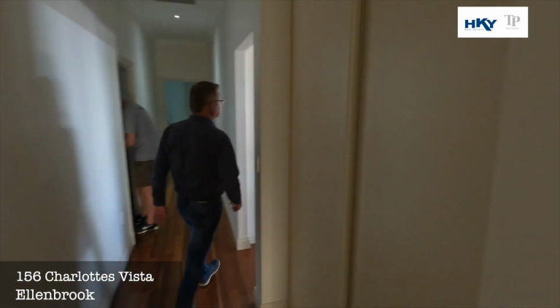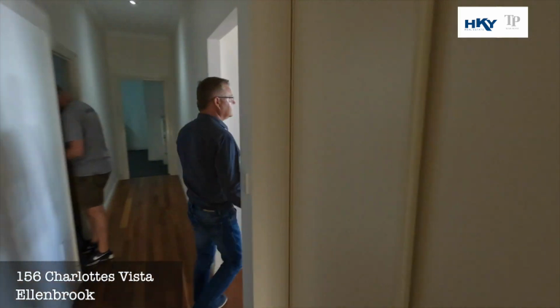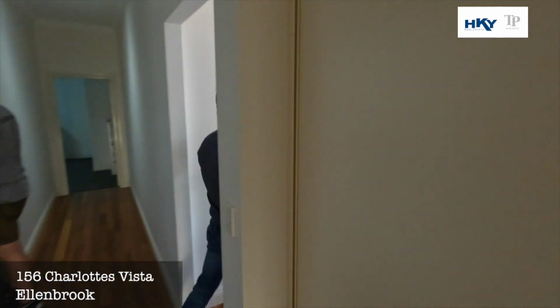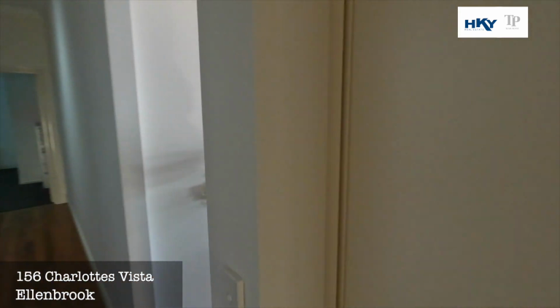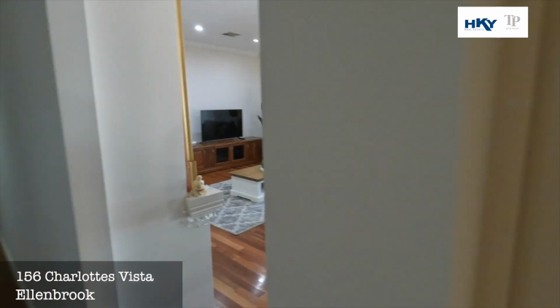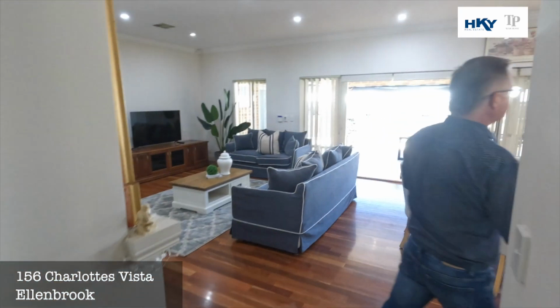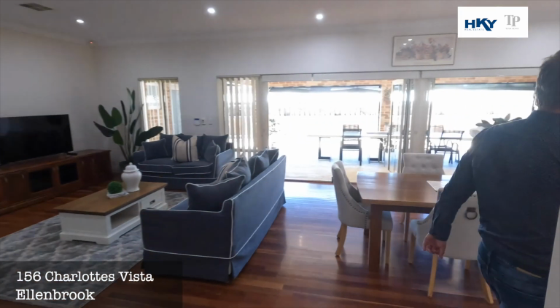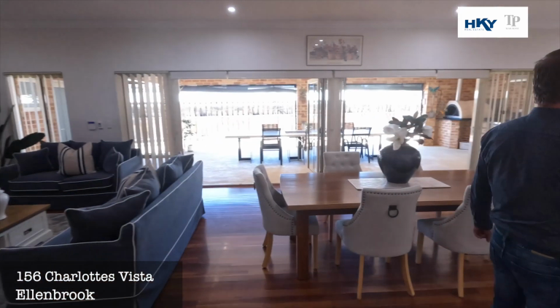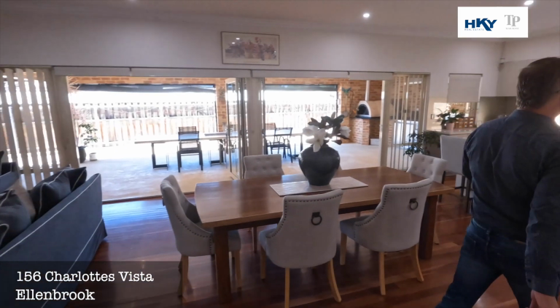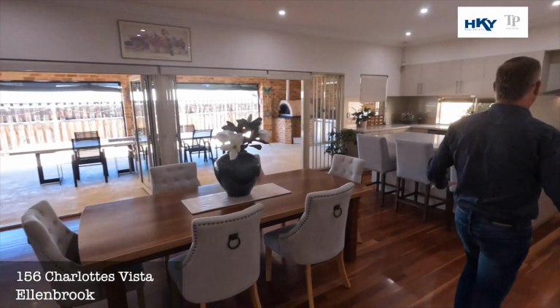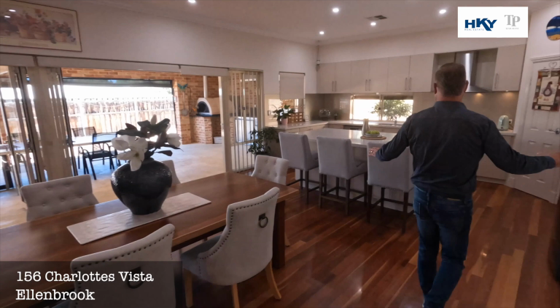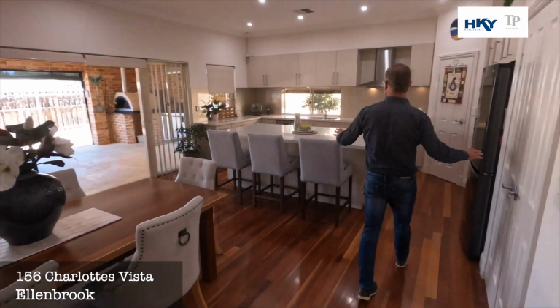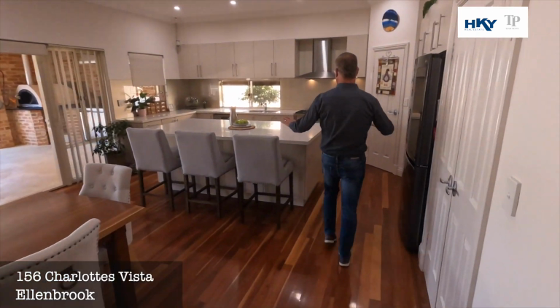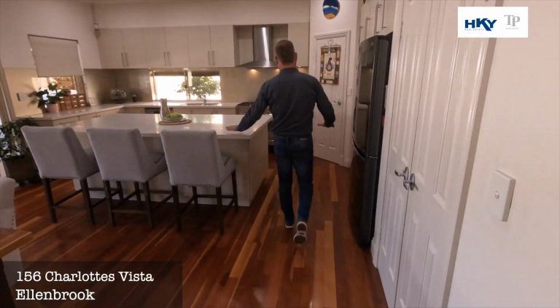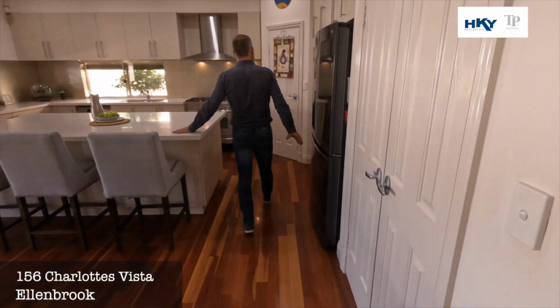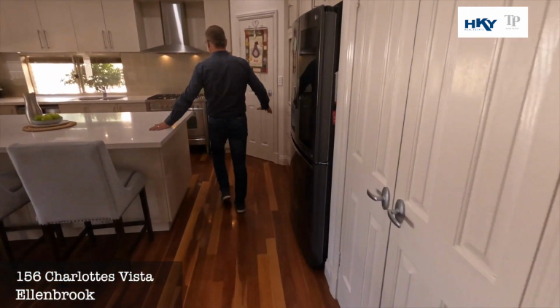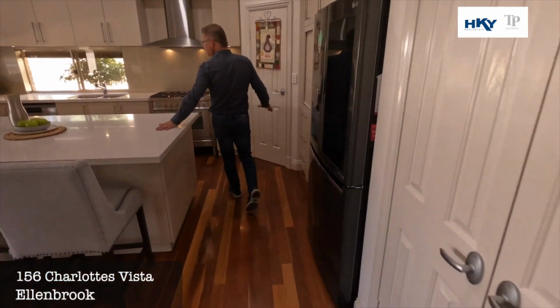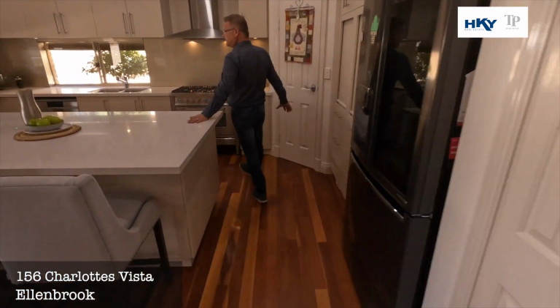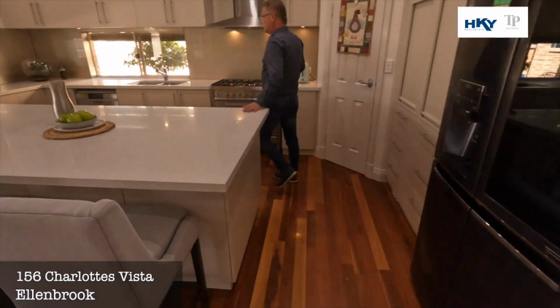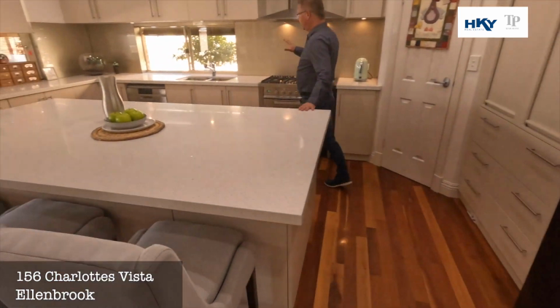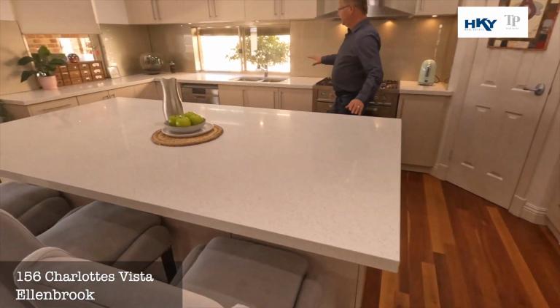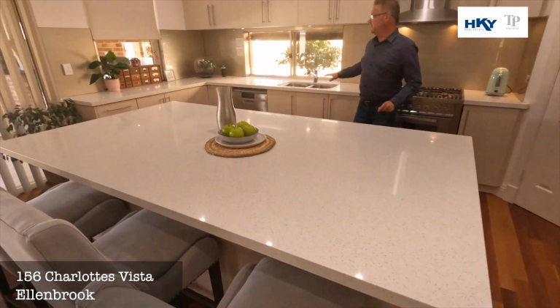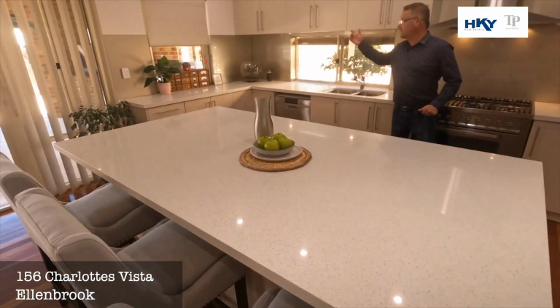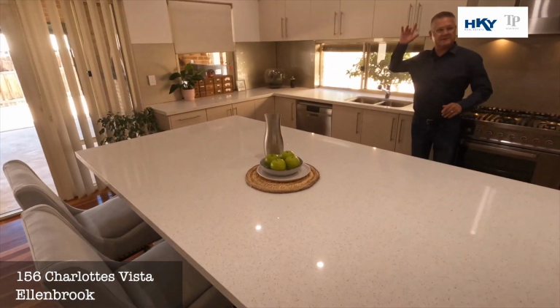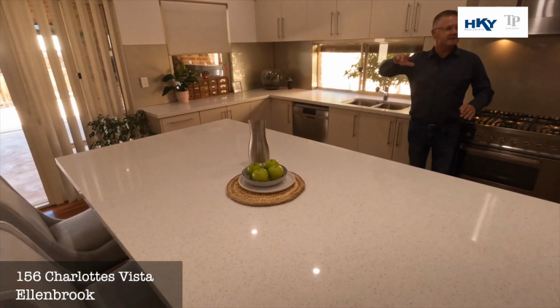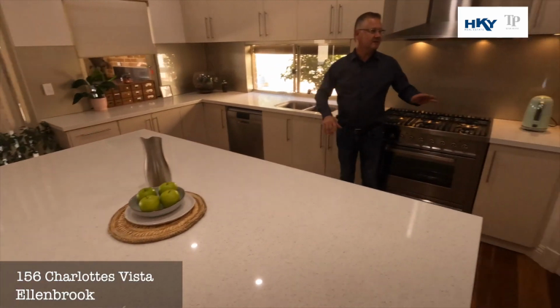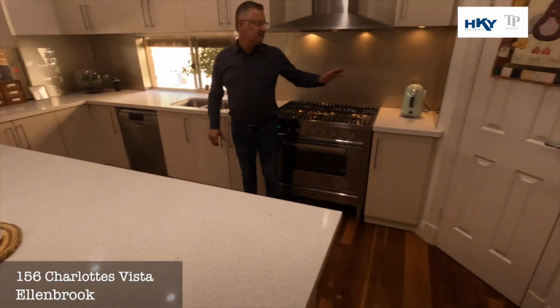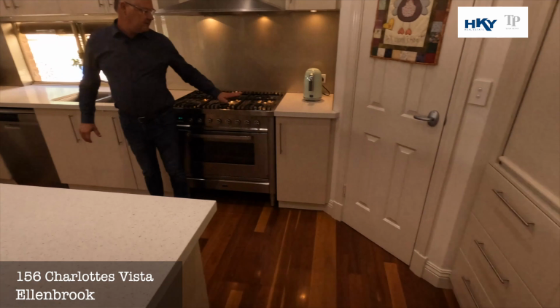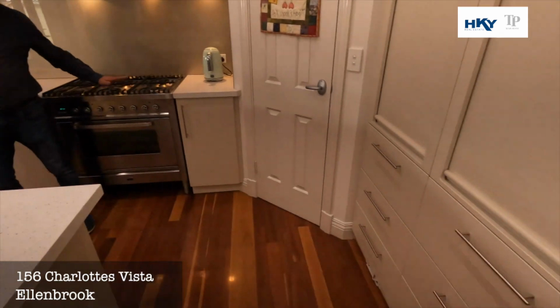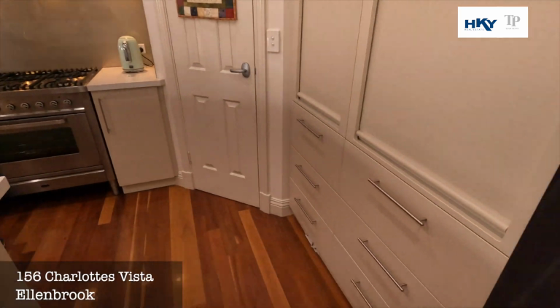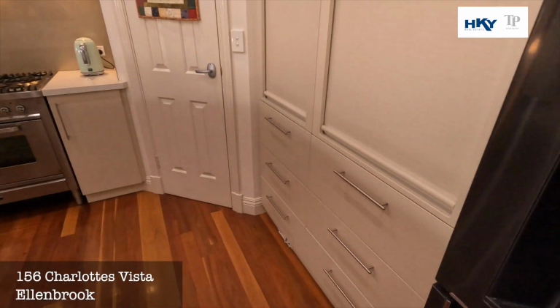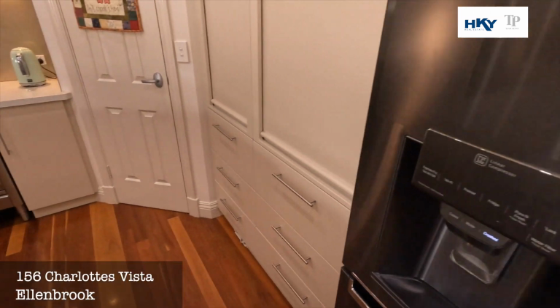Back into this nice light and bright open living area — beautiful kitchen, huge island bench, plenty of cupboard space, and nice appliances.